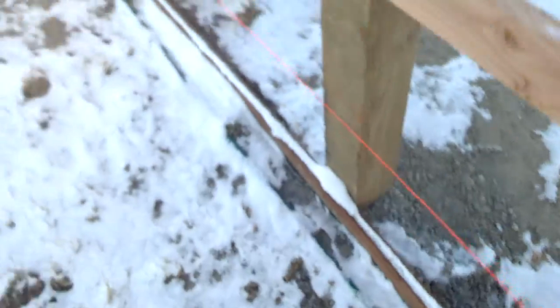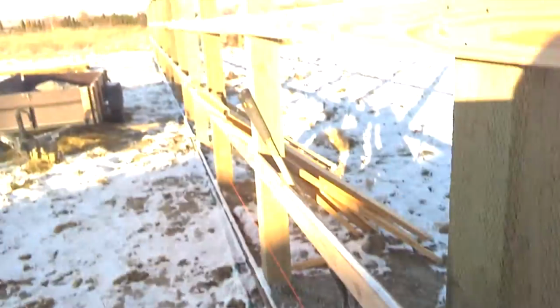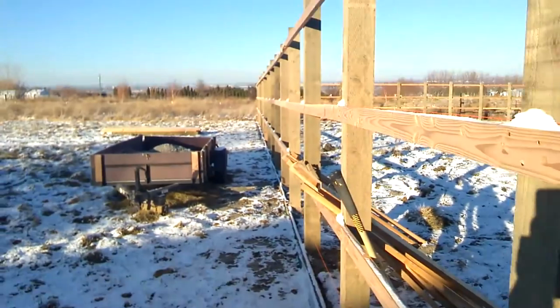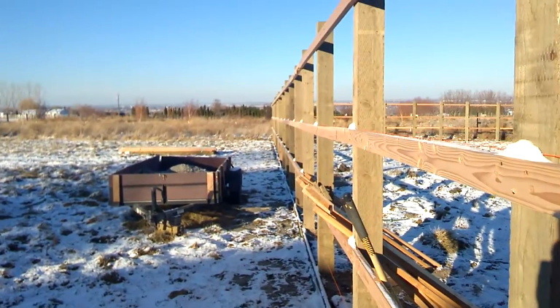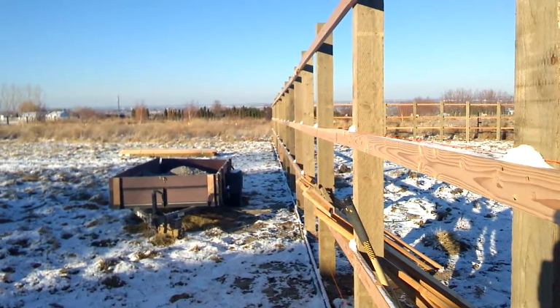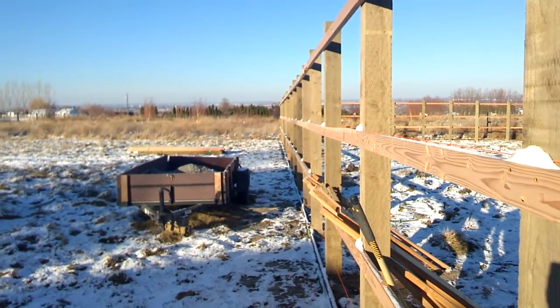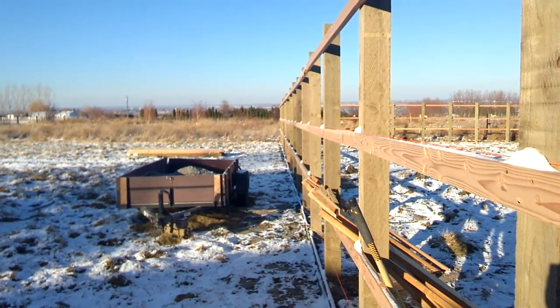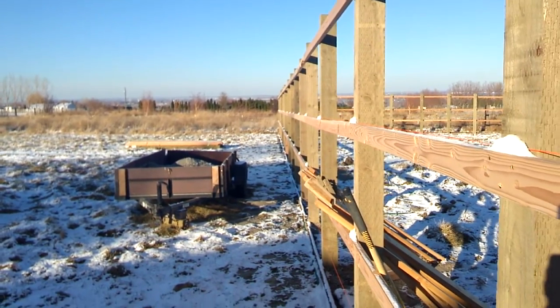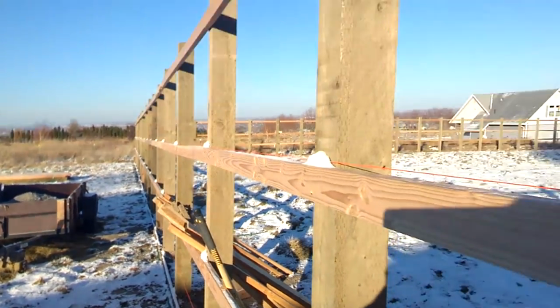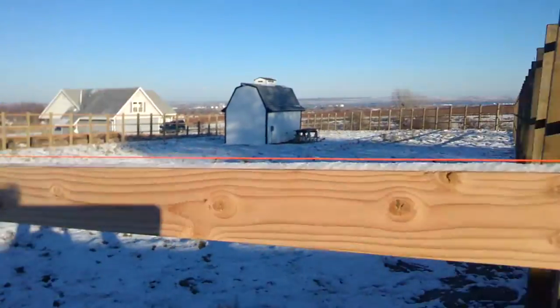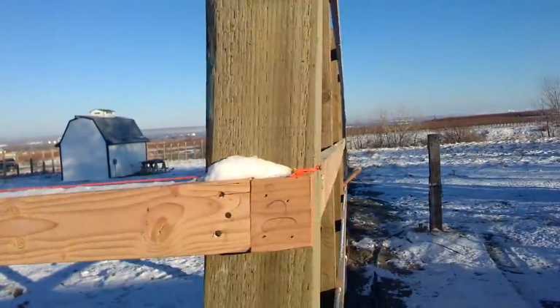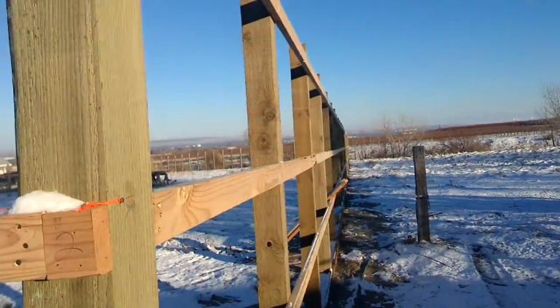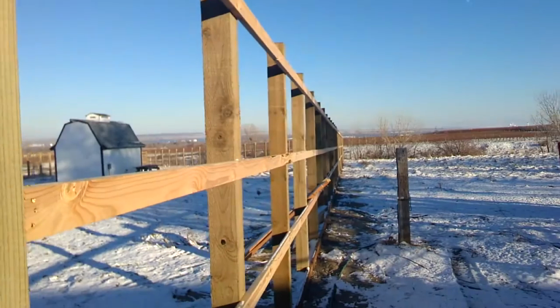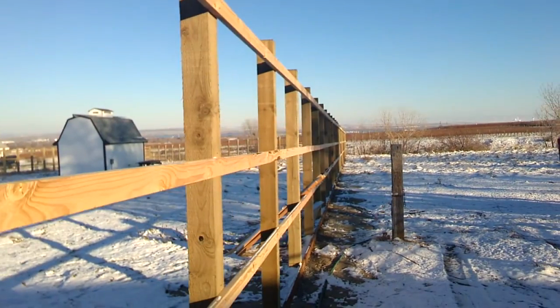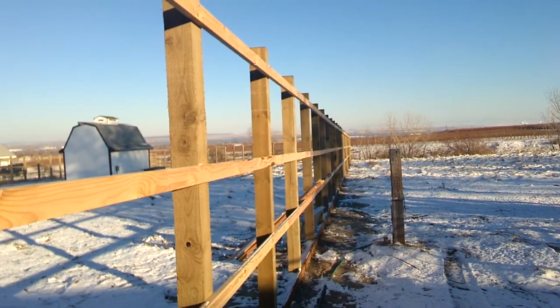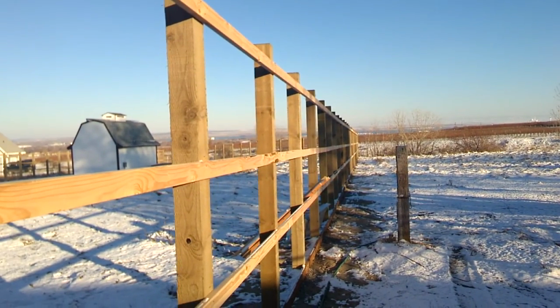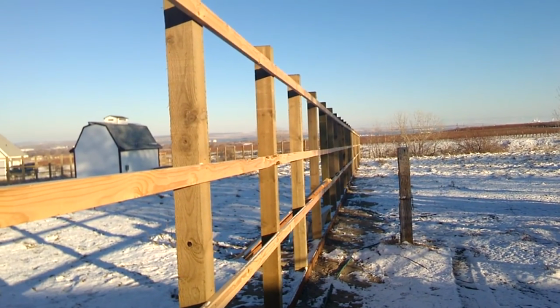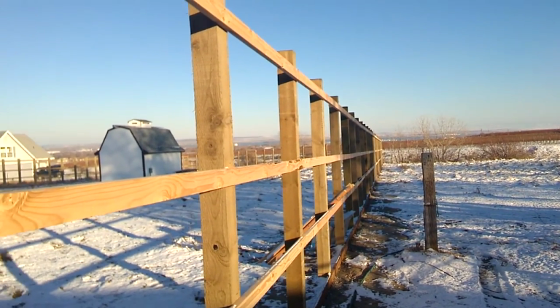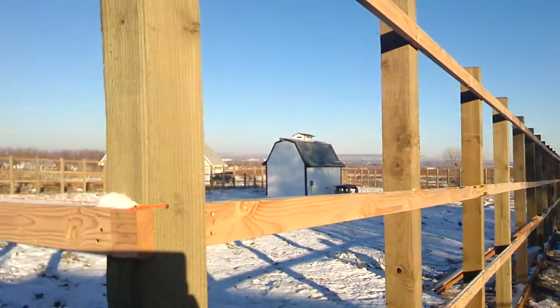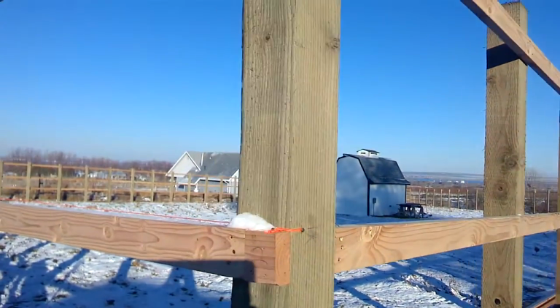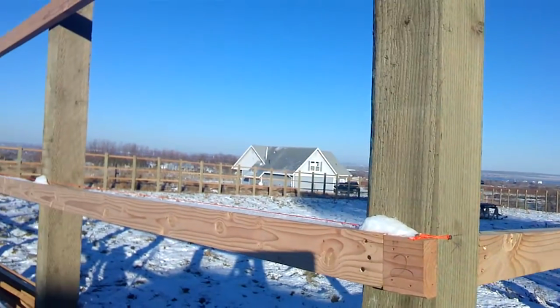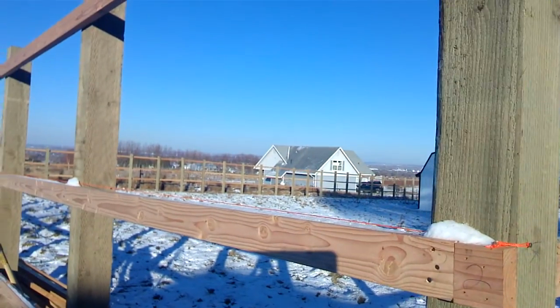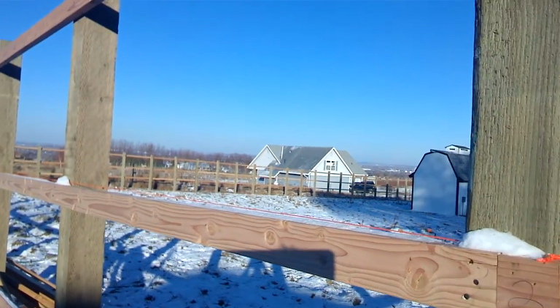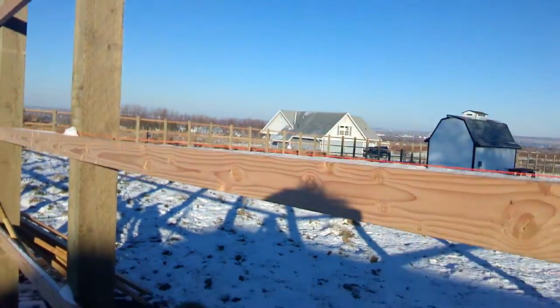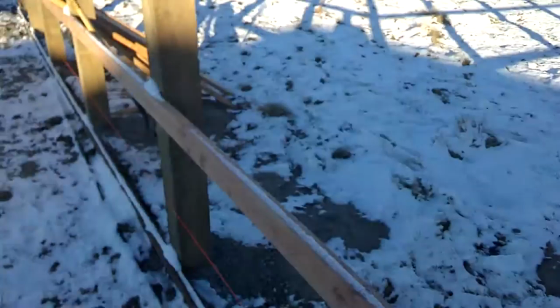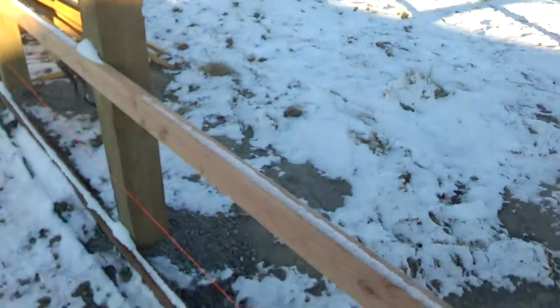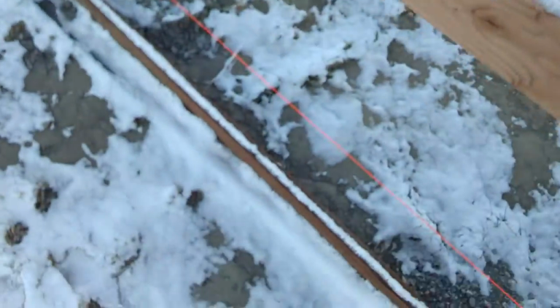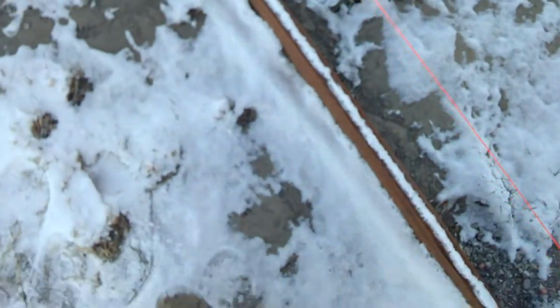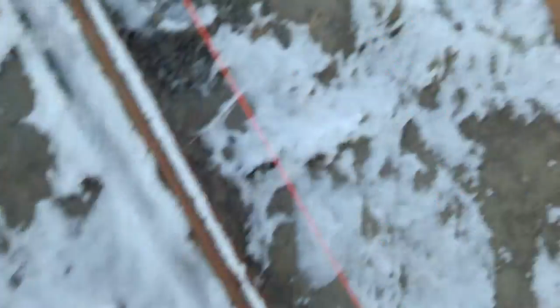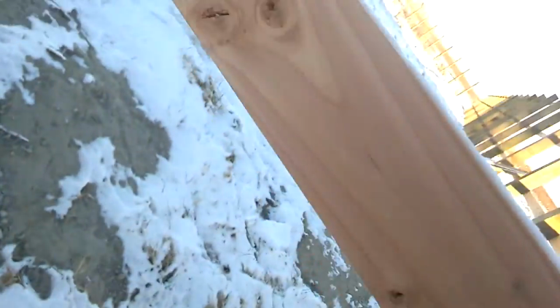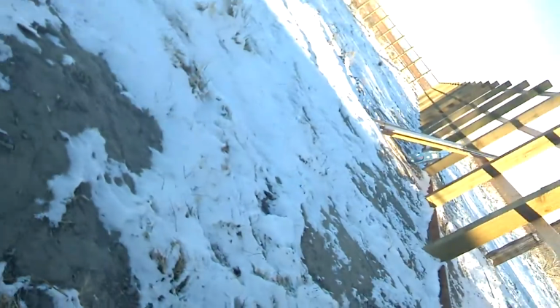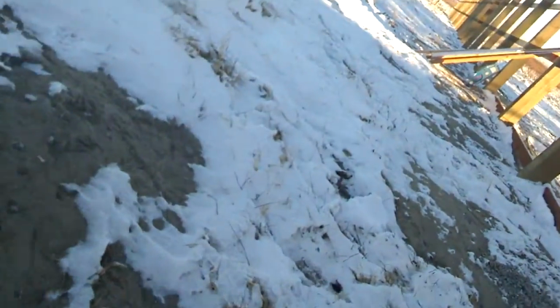These sides are 100 feet. These sides, 210. The other ones over there are 220. But that's kind of what we got.